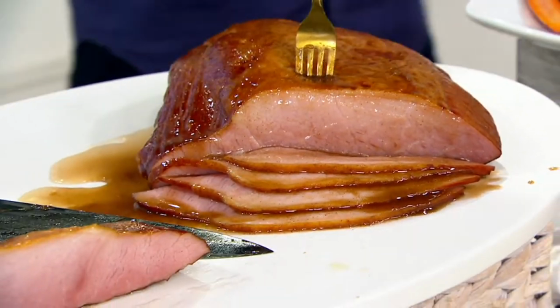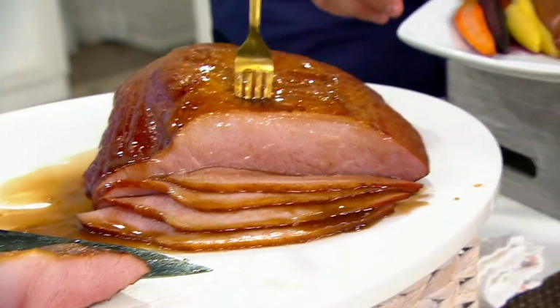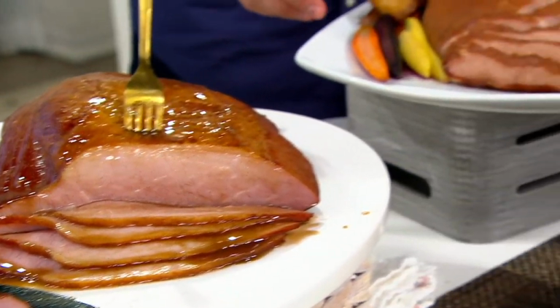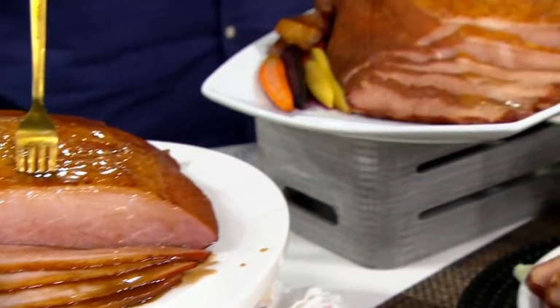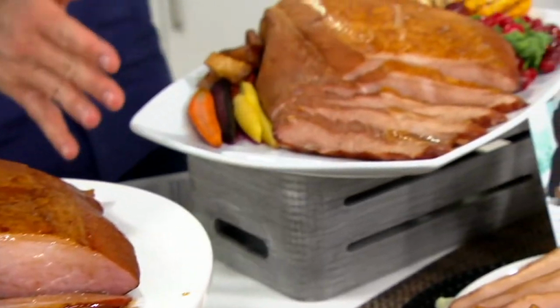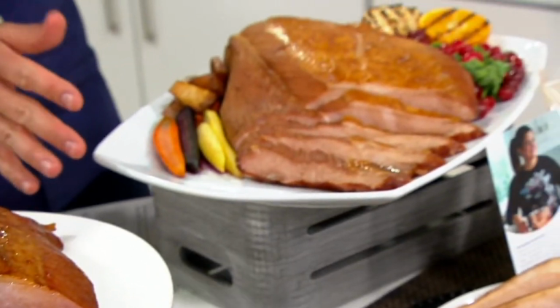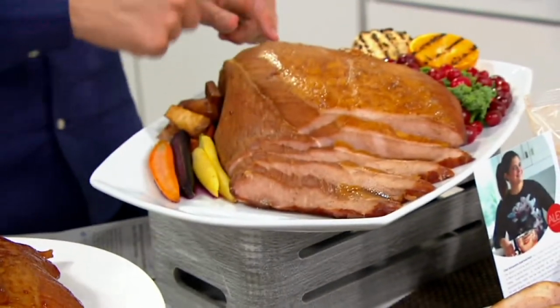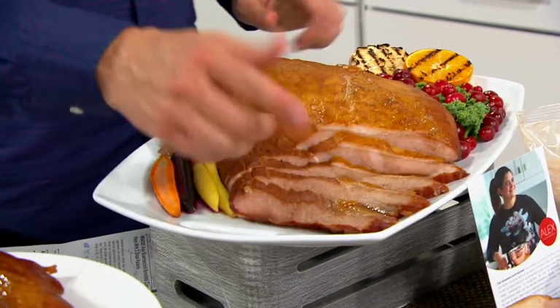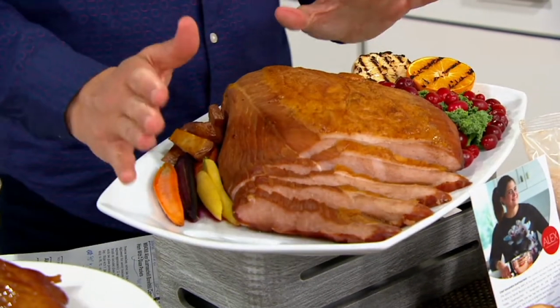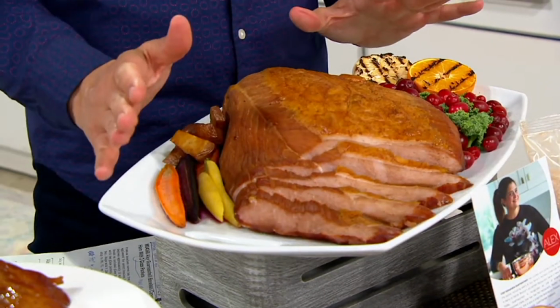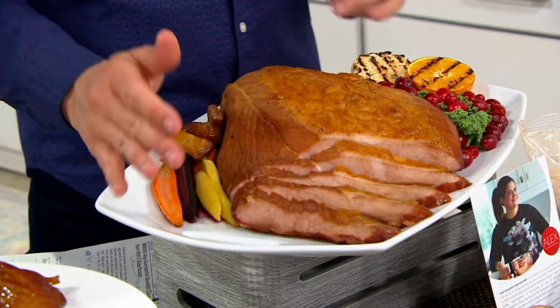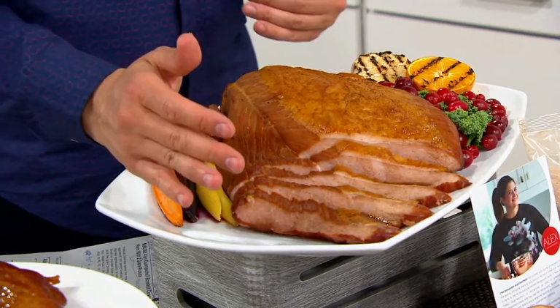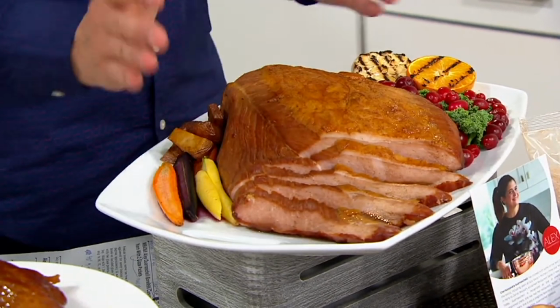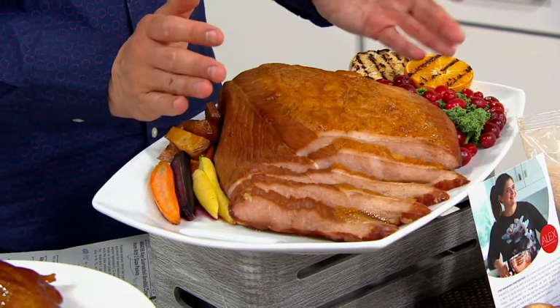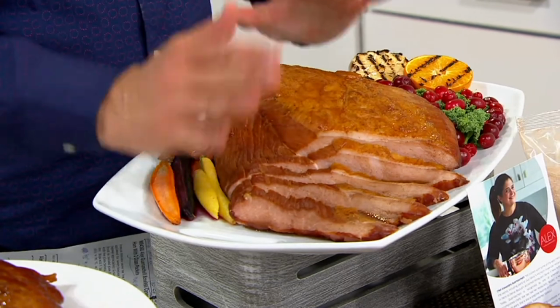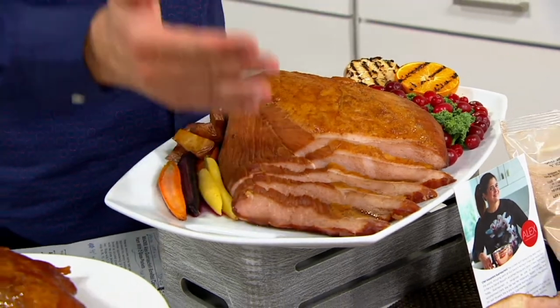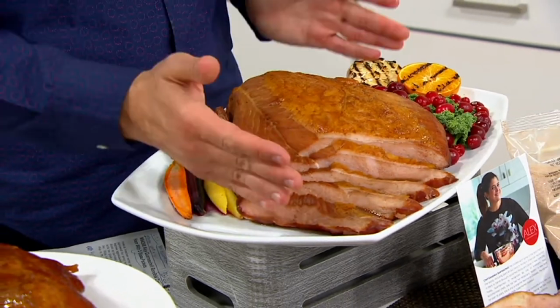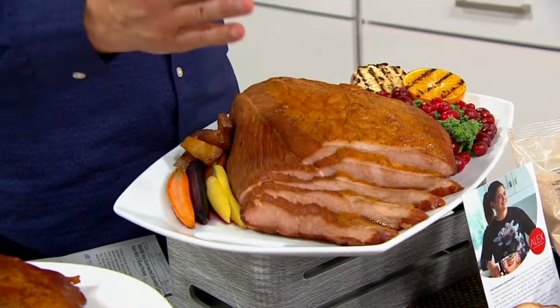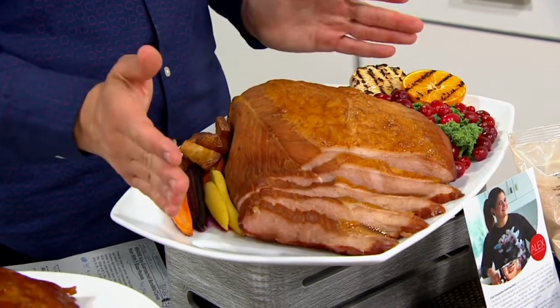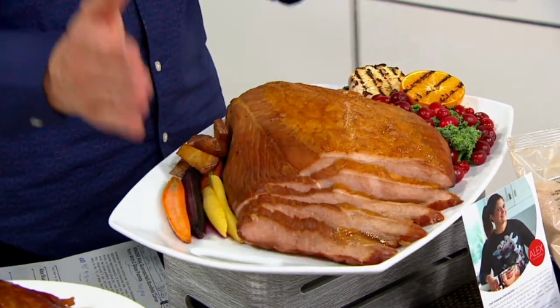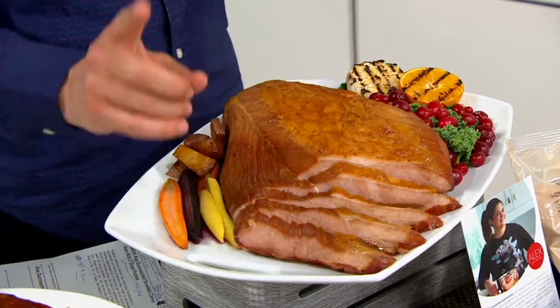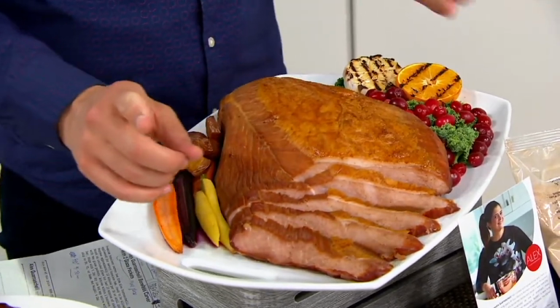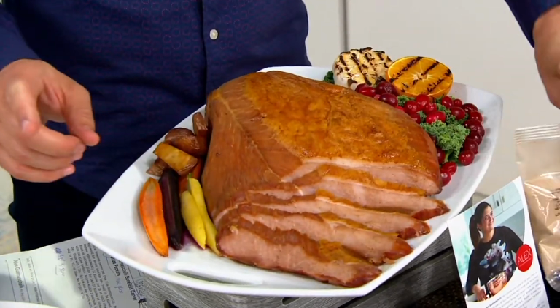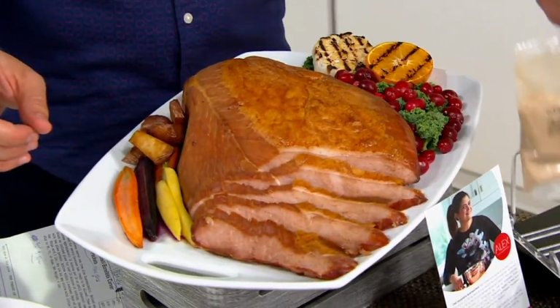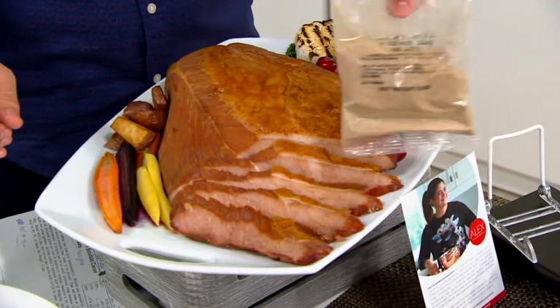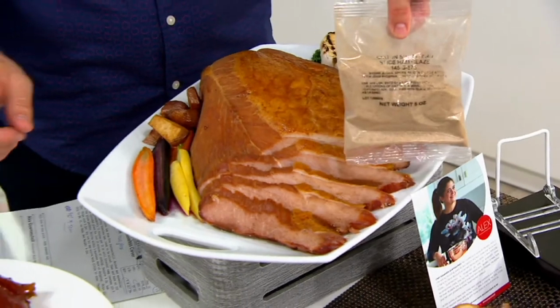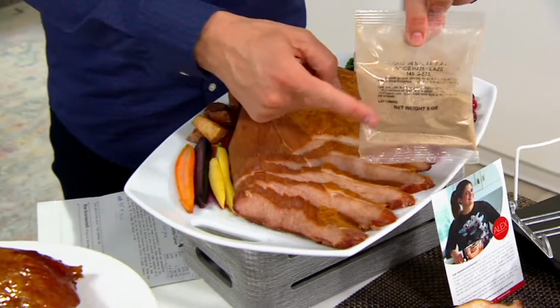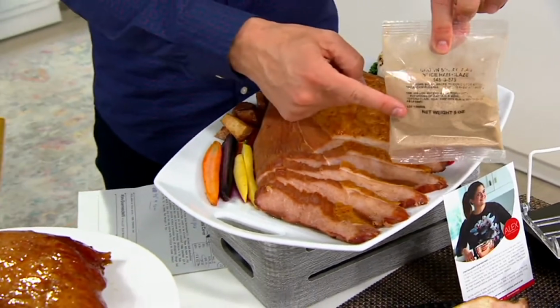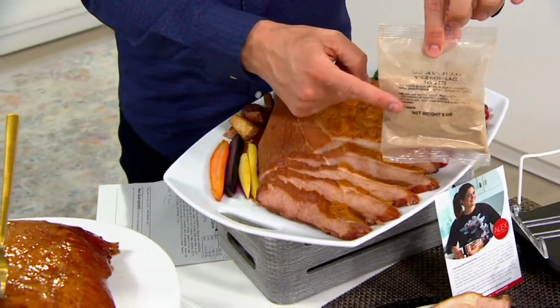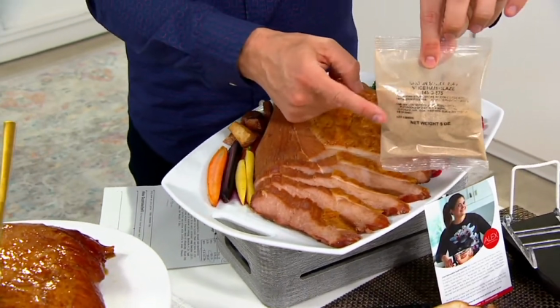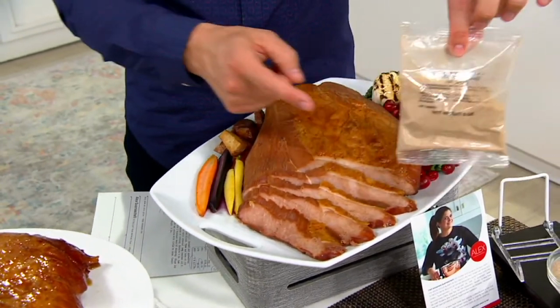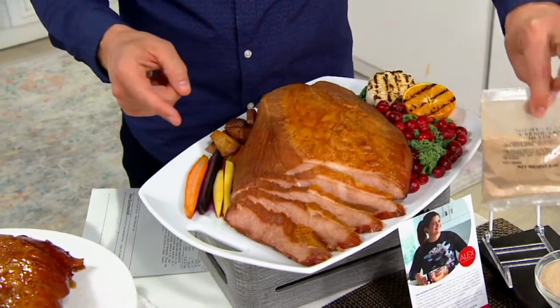Come on over here and you're going to see what you're getting: a four-pound ham, end-to-end, 100% edible. No fat, no bone, nothing except good old delicious ham. Not salty. You get the packets — you get two of them — so that you can make that delicious glaze.